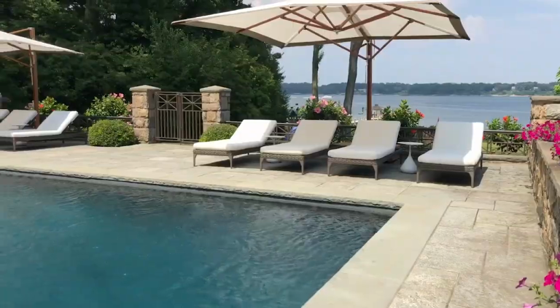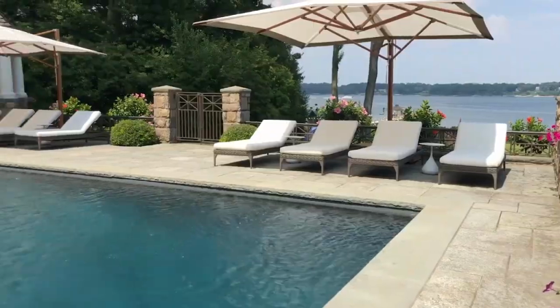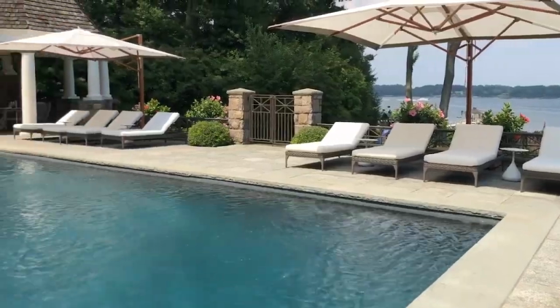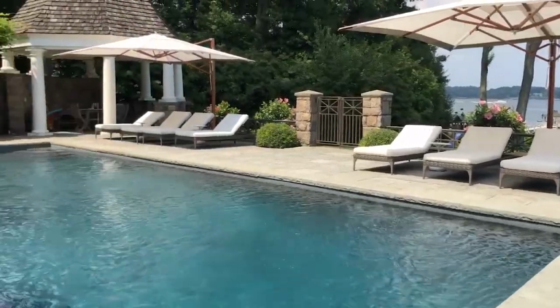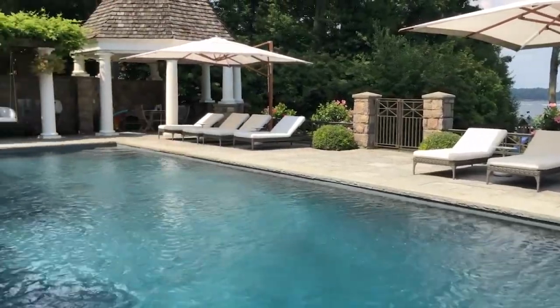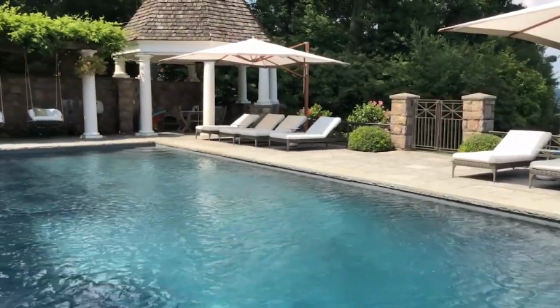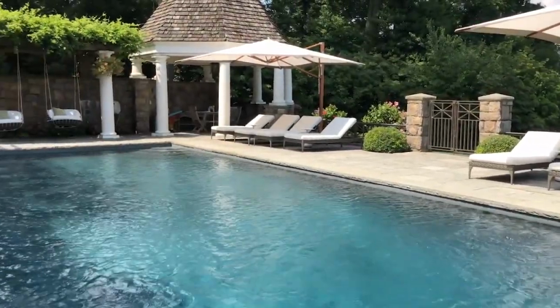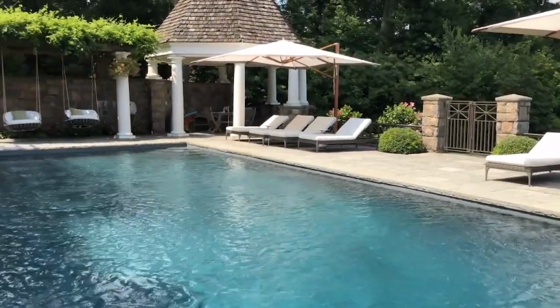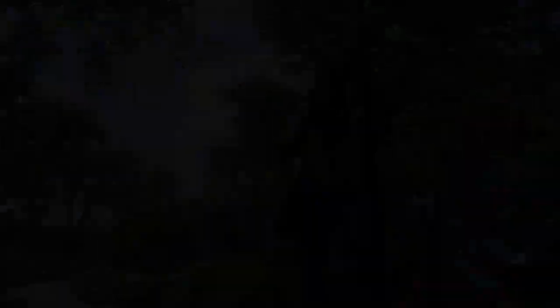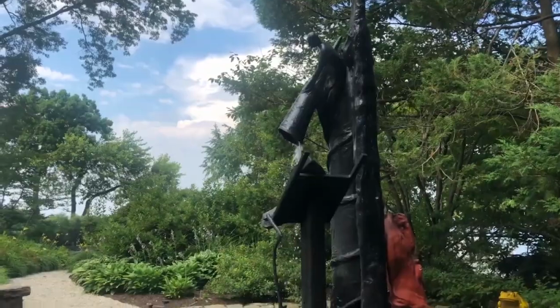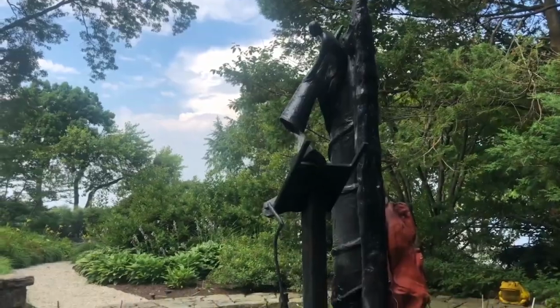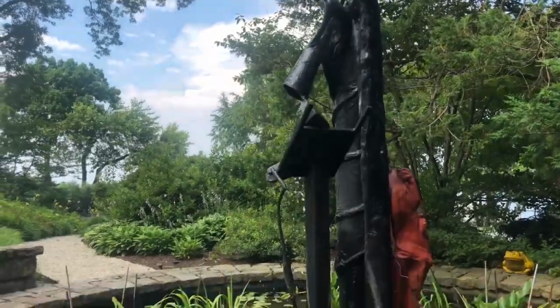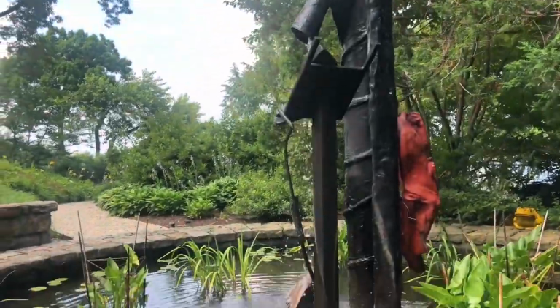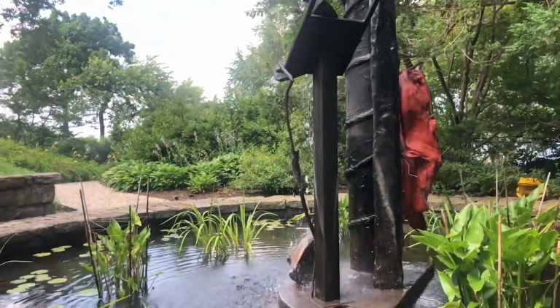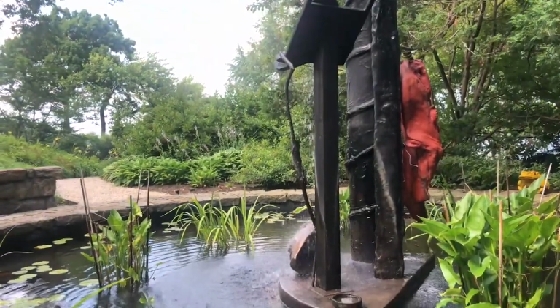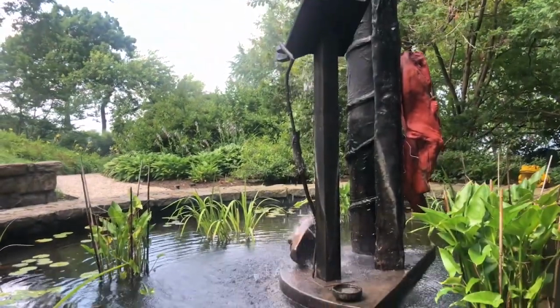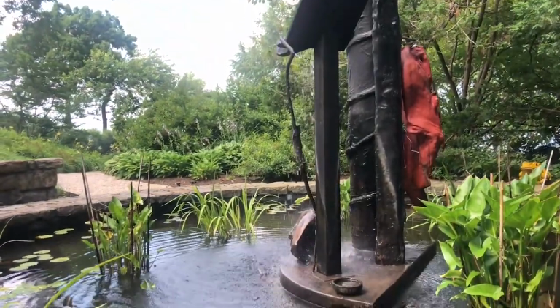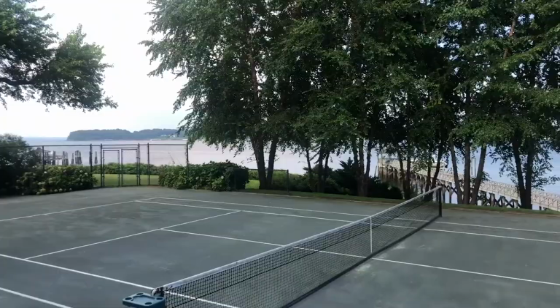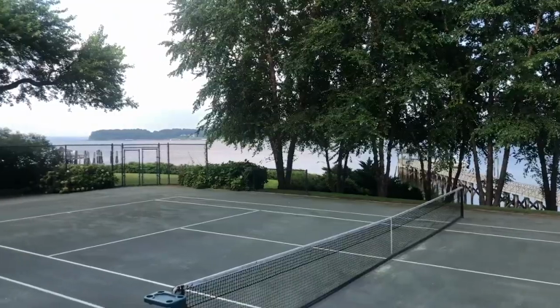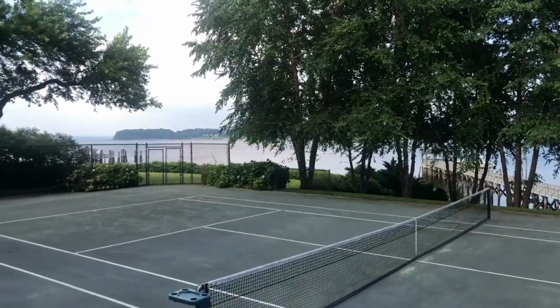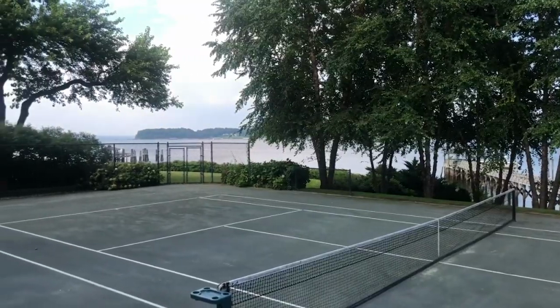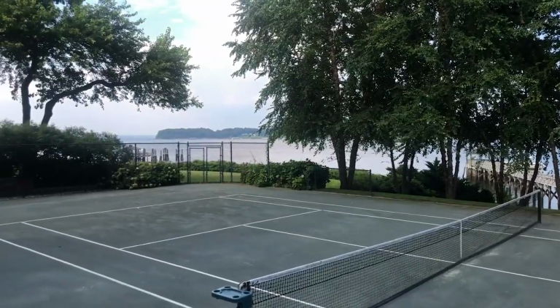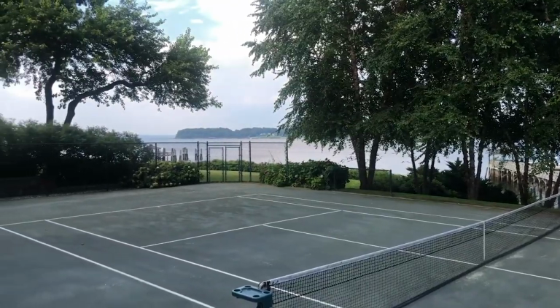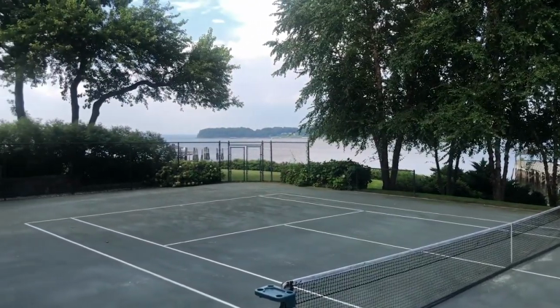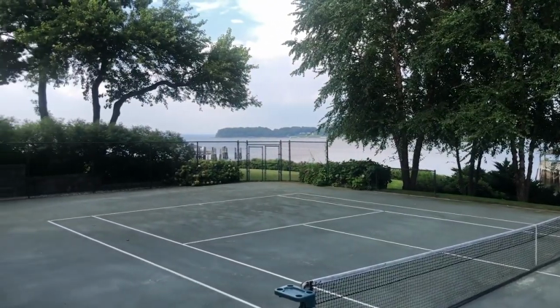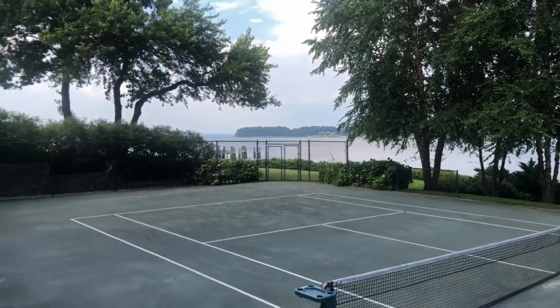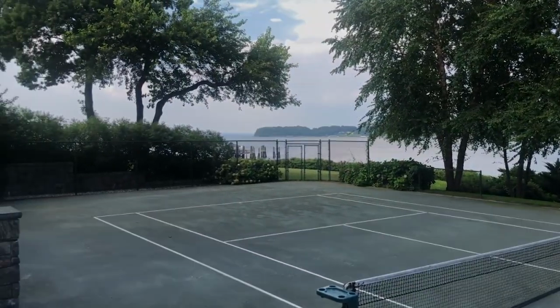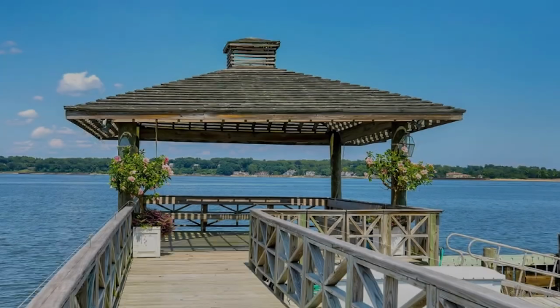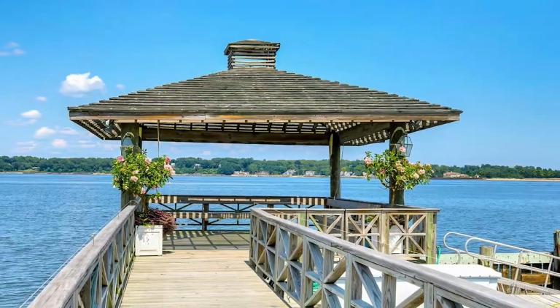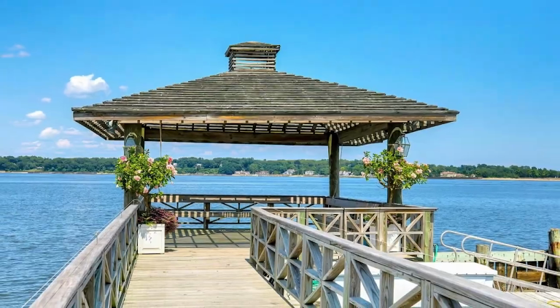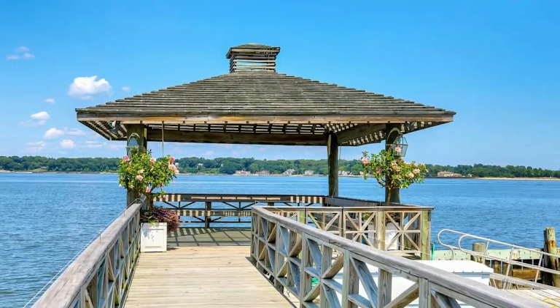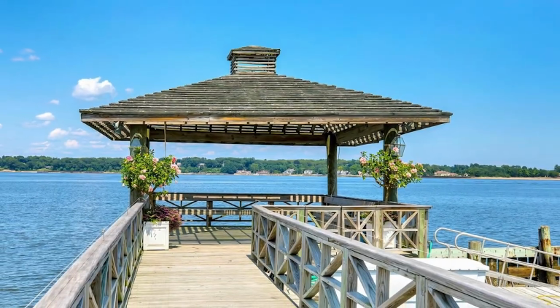Outdoor amenities include a romantic lily pond, a forever-evolving English garden, greenhouse, a waterfront har-true tennis court, a private deepwater dock, and a flat beach.